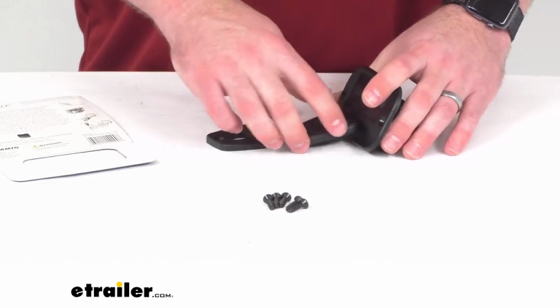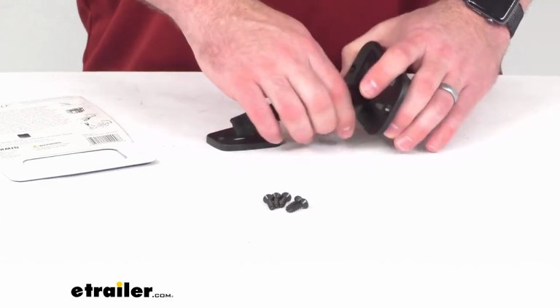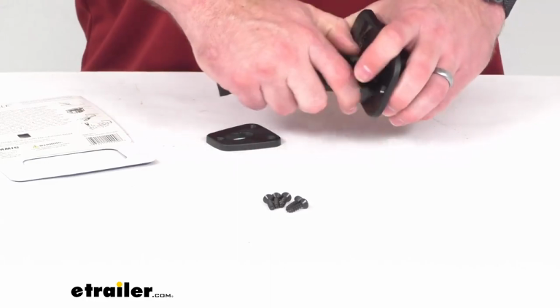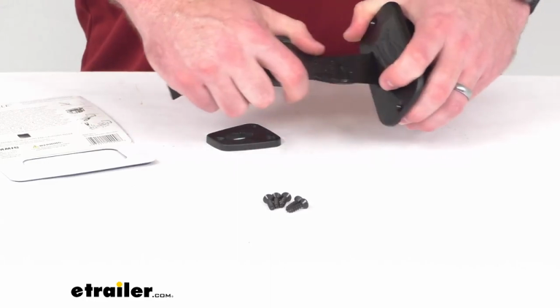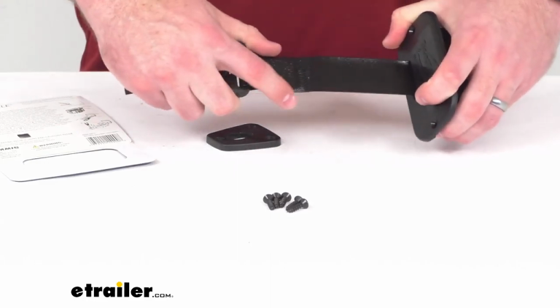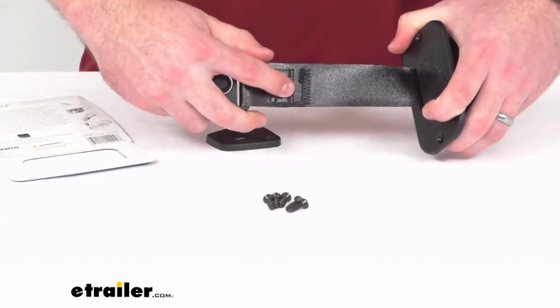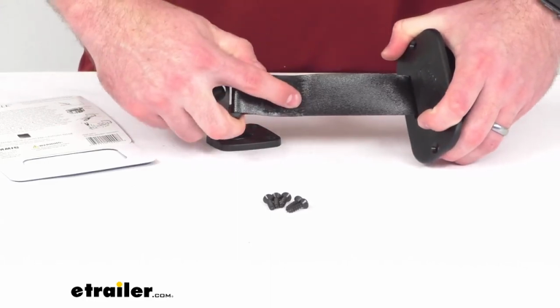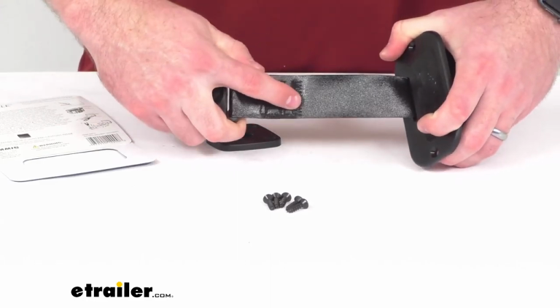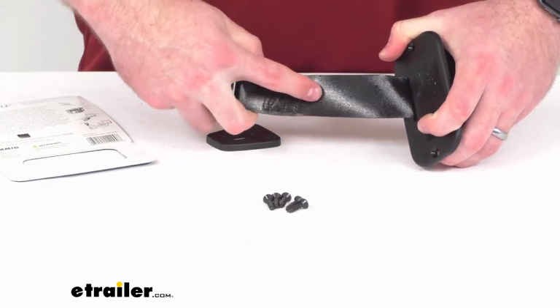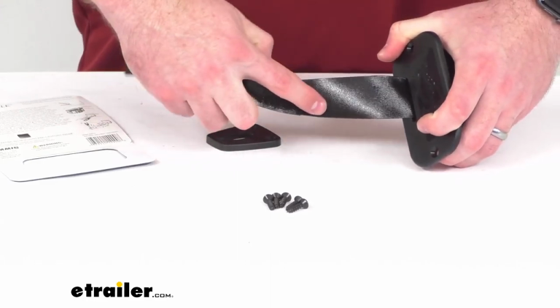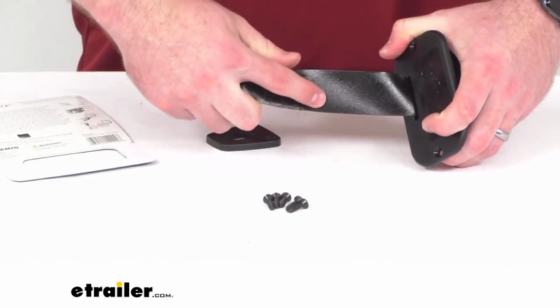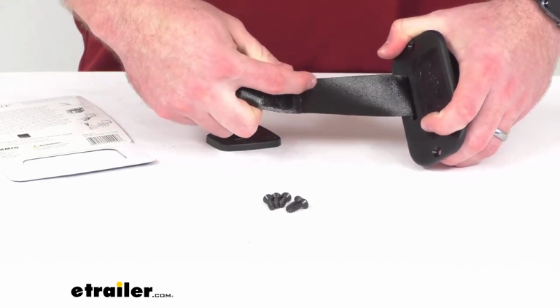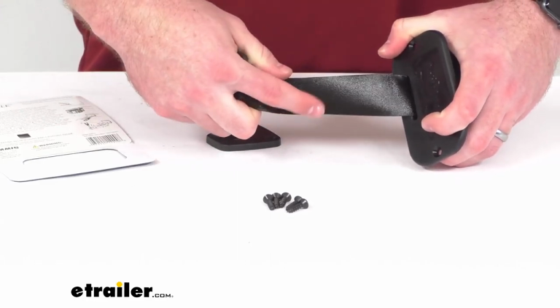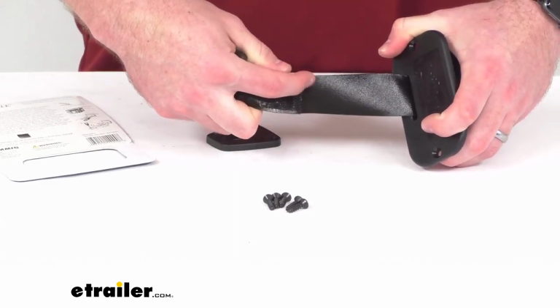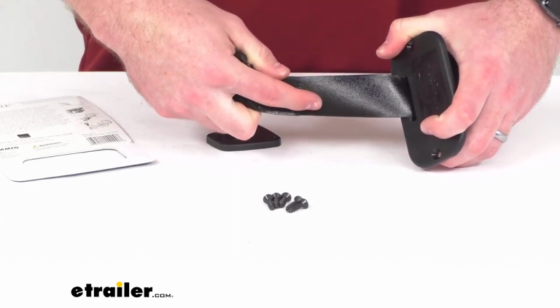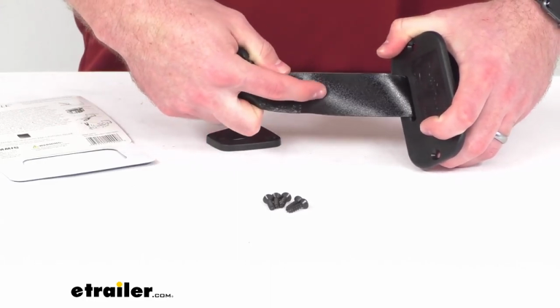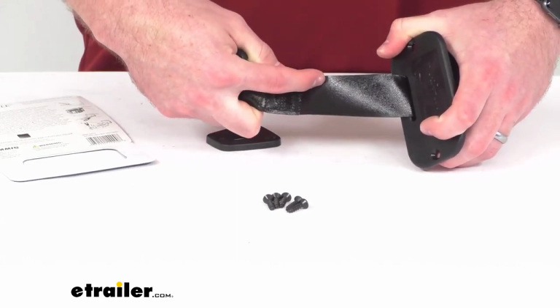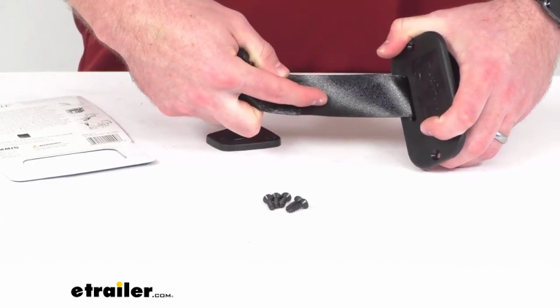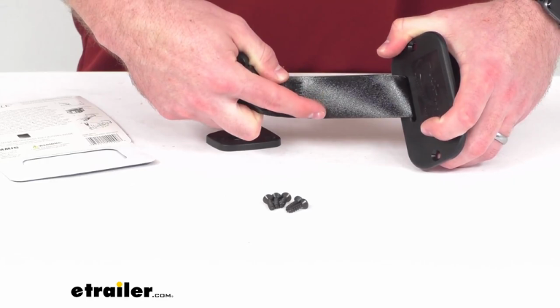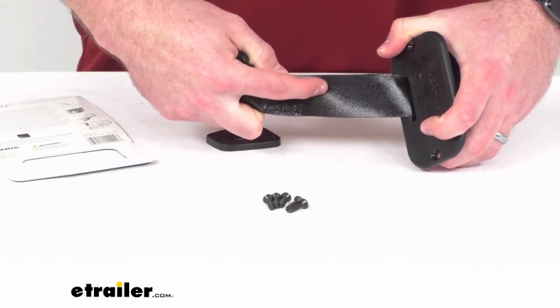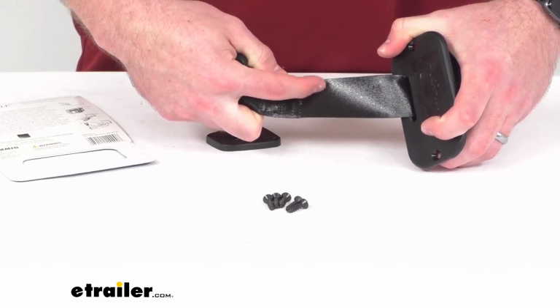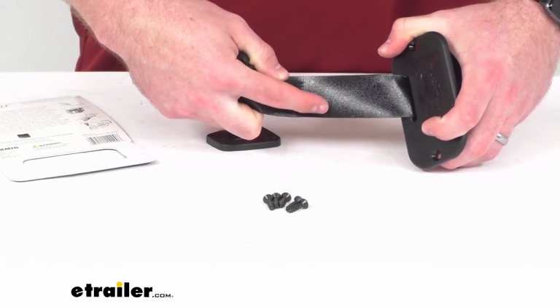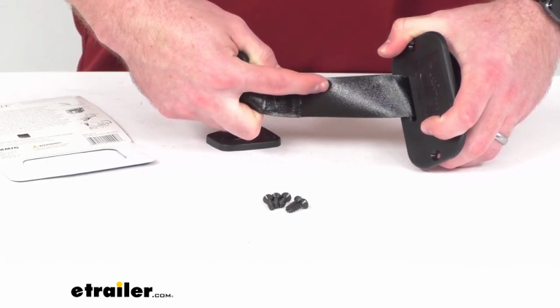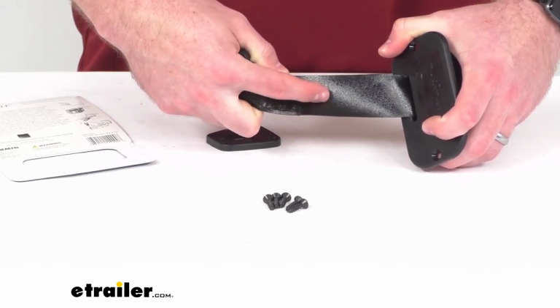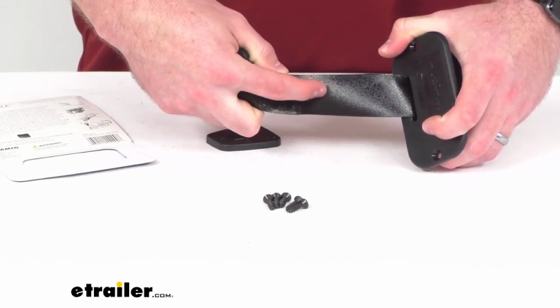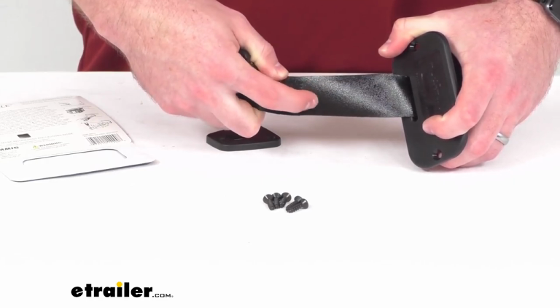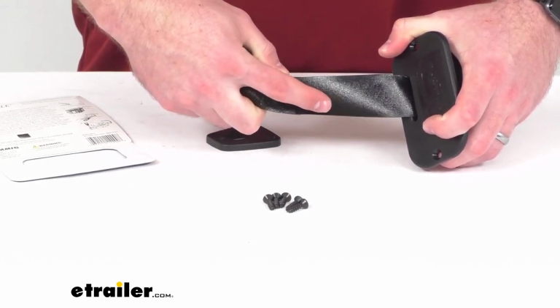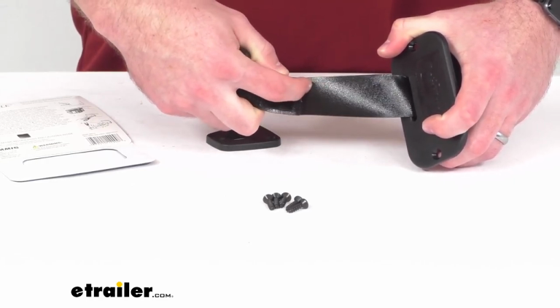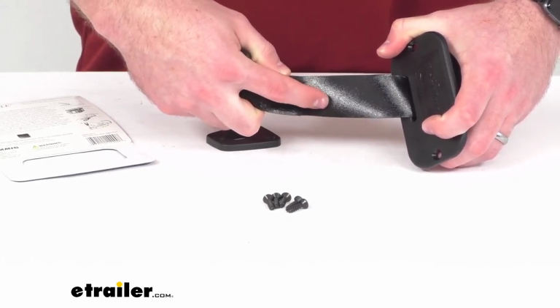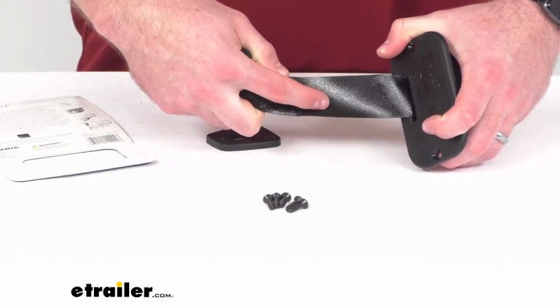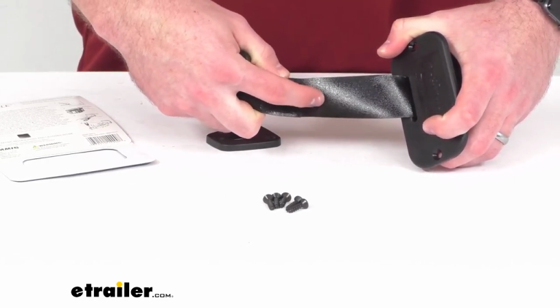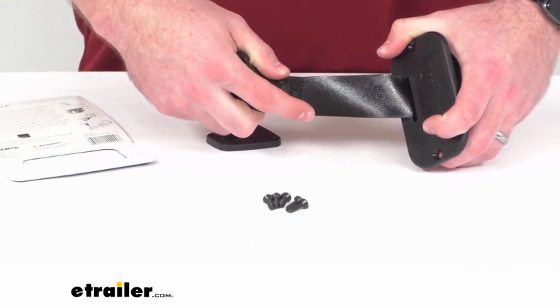This strap is a seatbelt quality polyester webbing with a PVC coating that's going to keep your fishing hooks from catching on it.